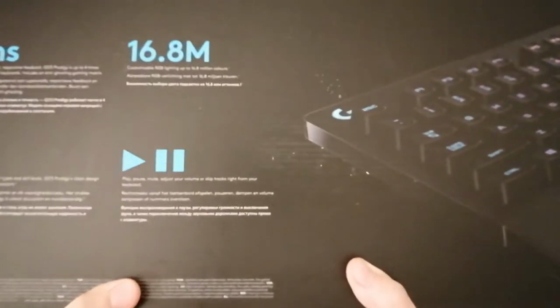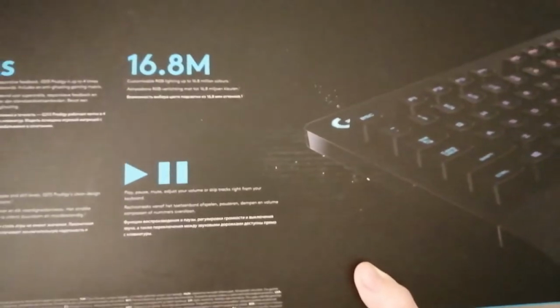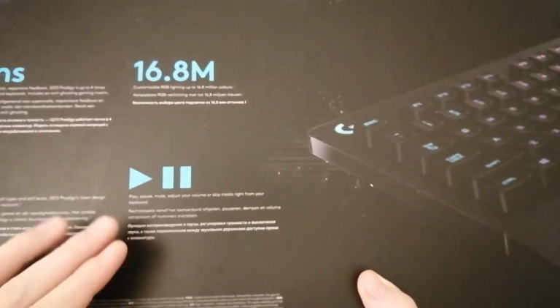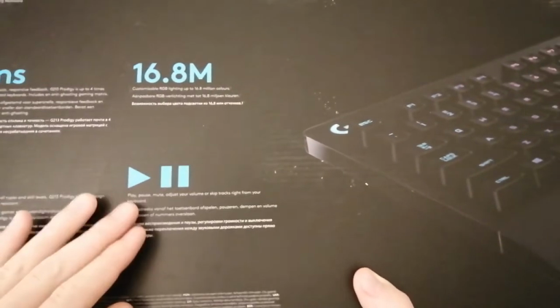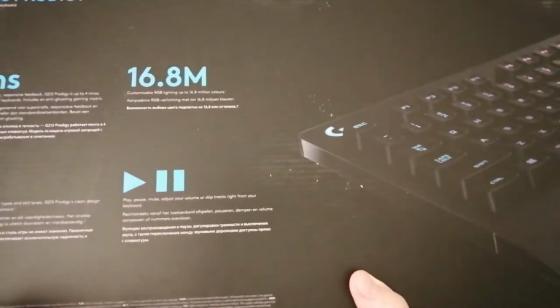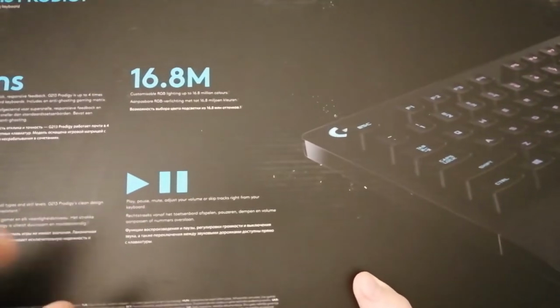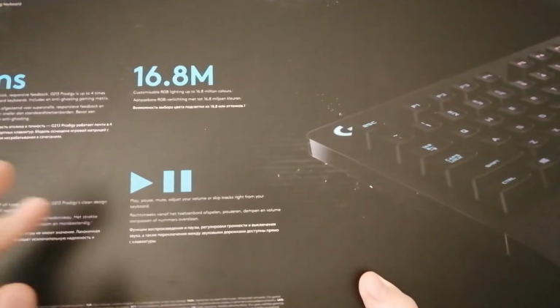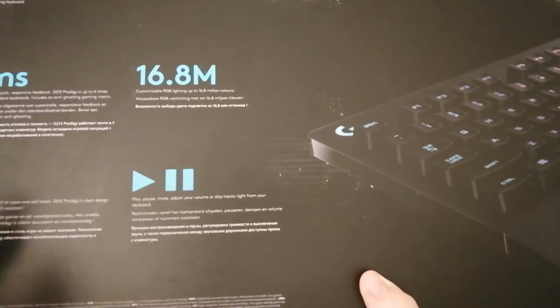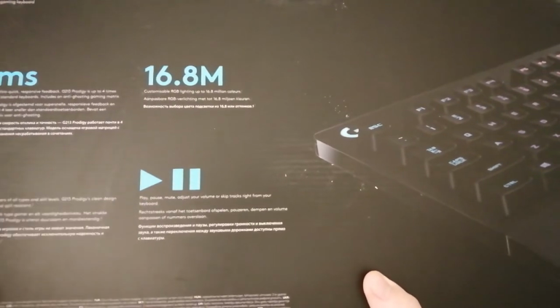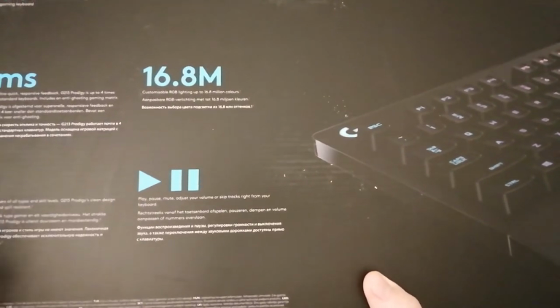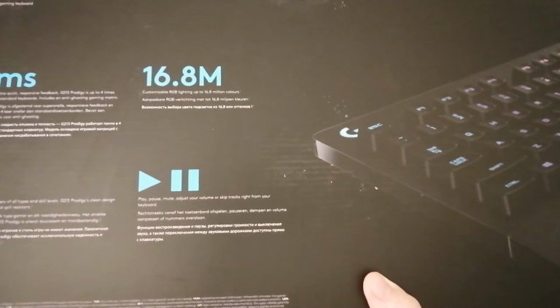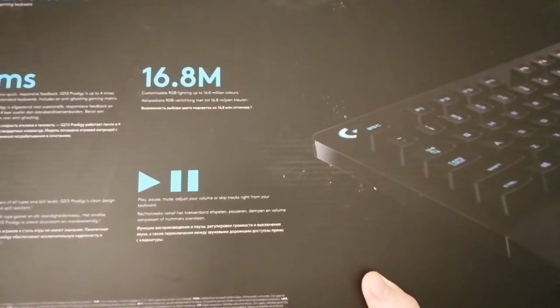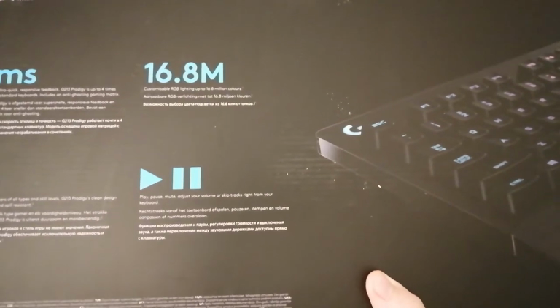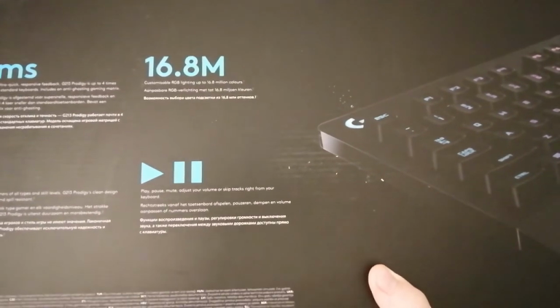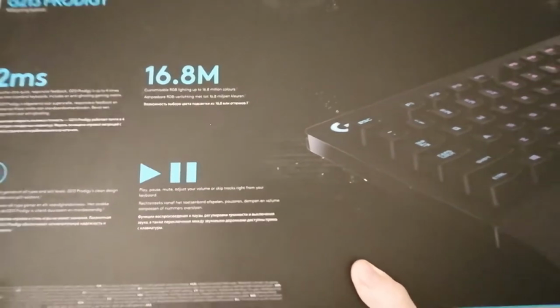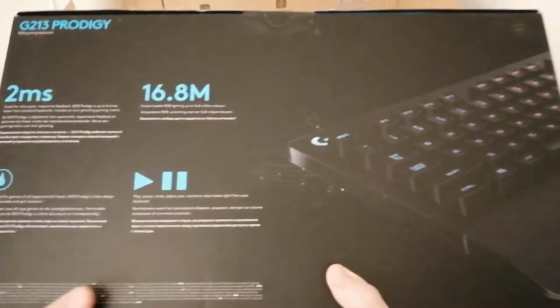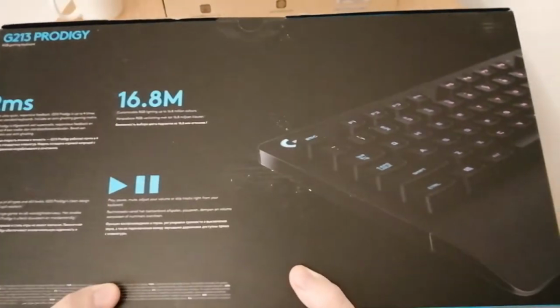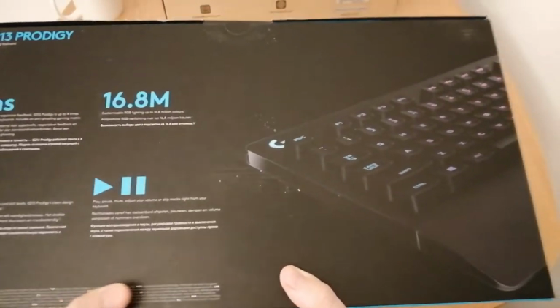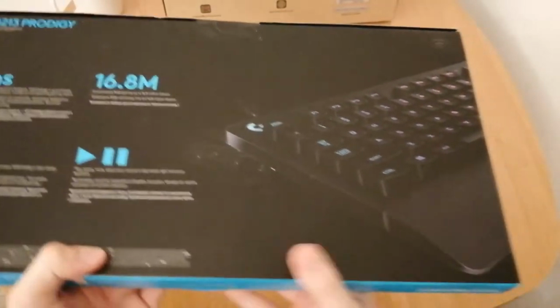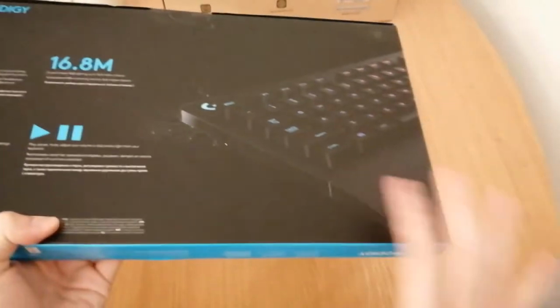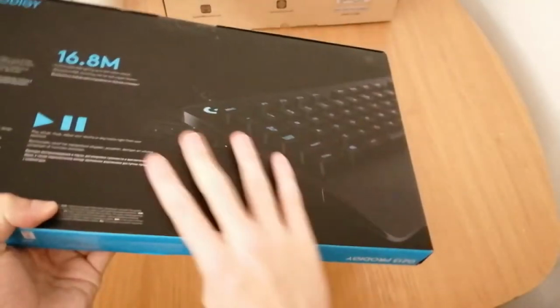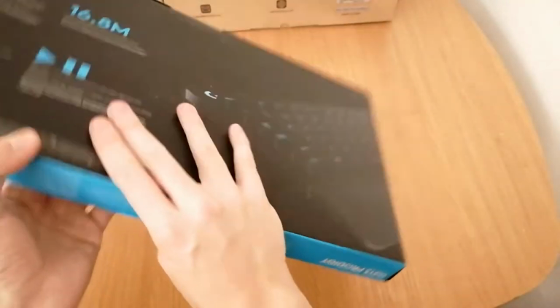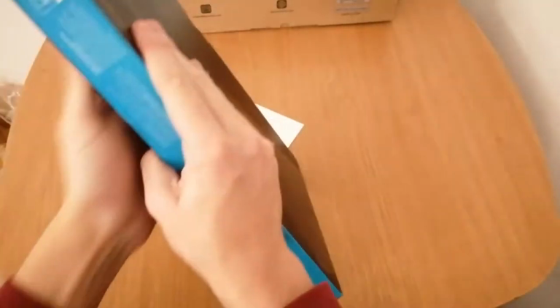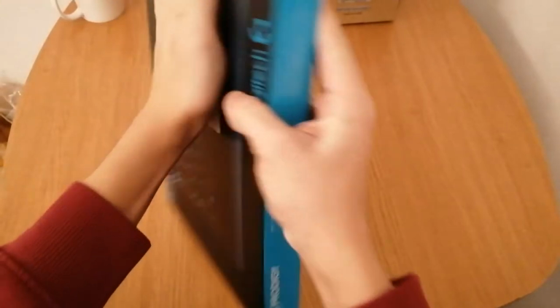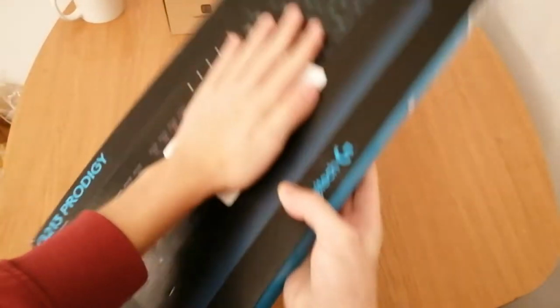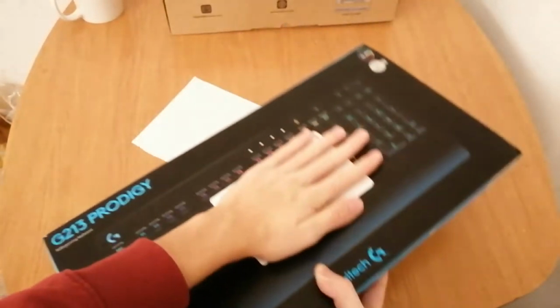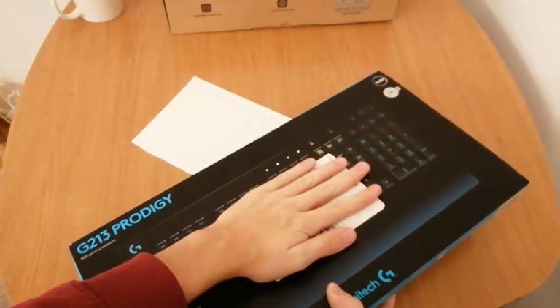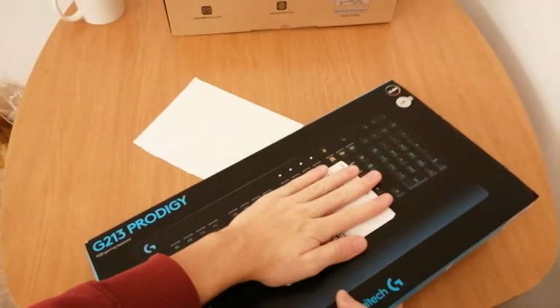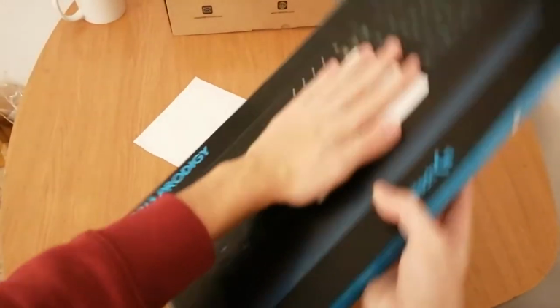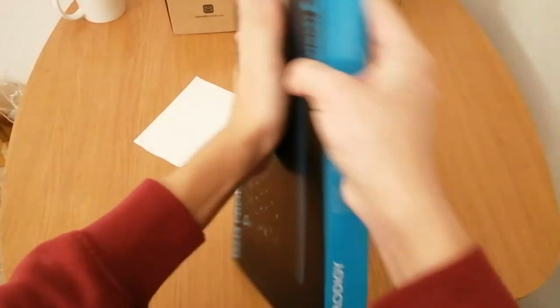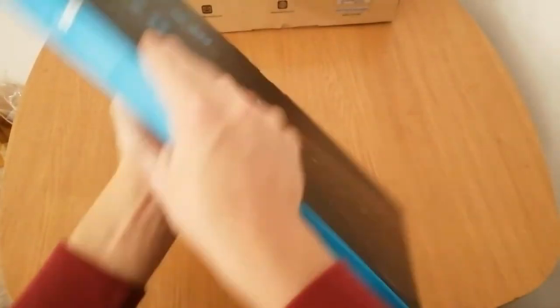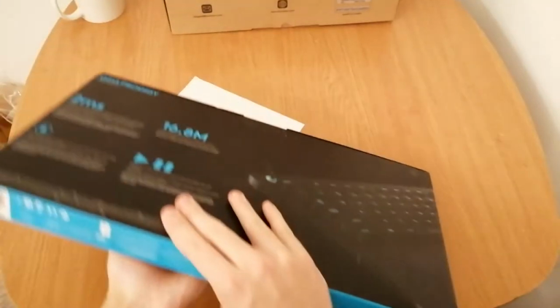It has media controls — play, pause, mute, adjust your volume, or skip tracks however you want. It's also dust resistant and spill resistant to be exact. So let's get right into the unboxing.